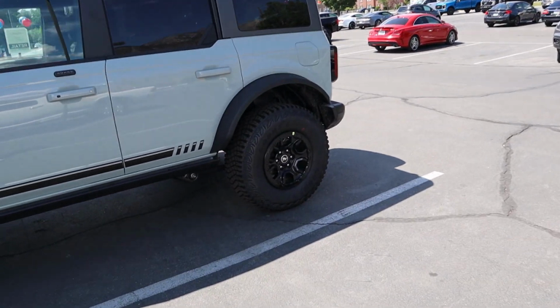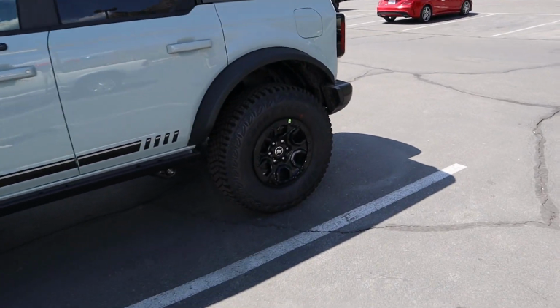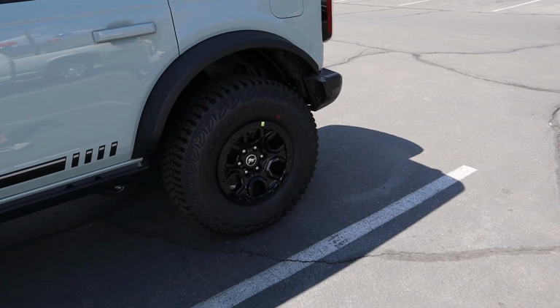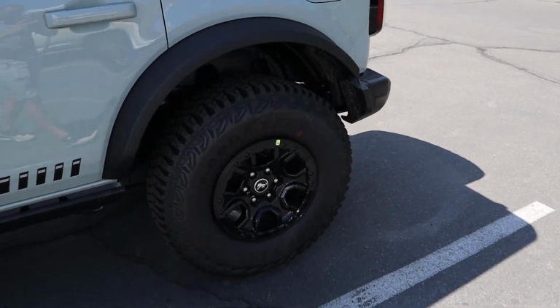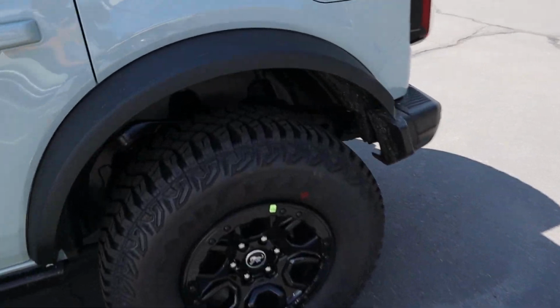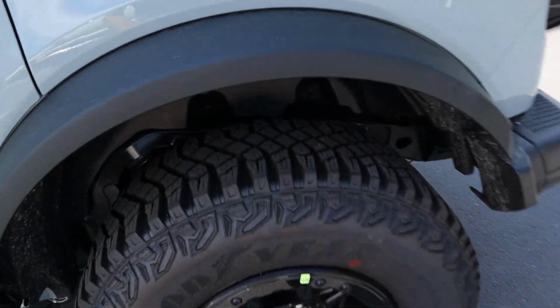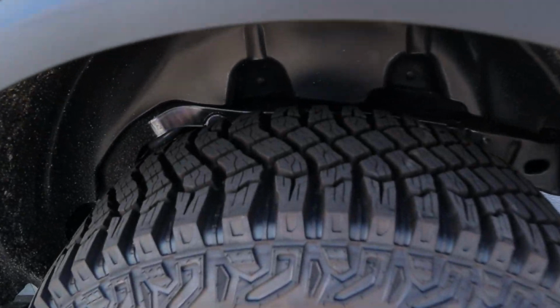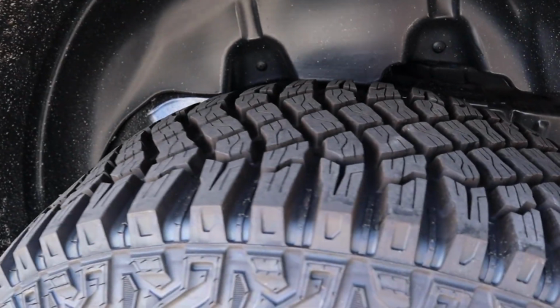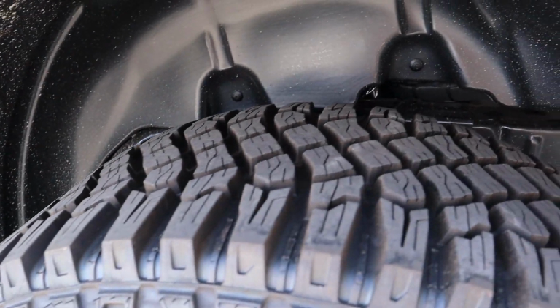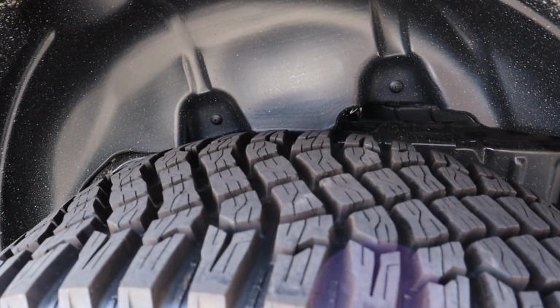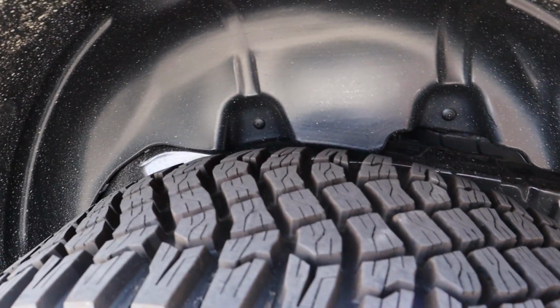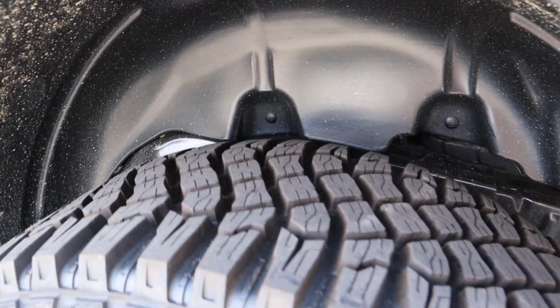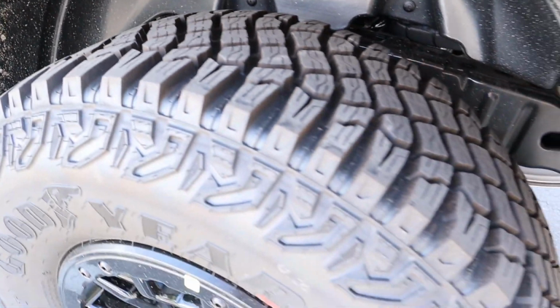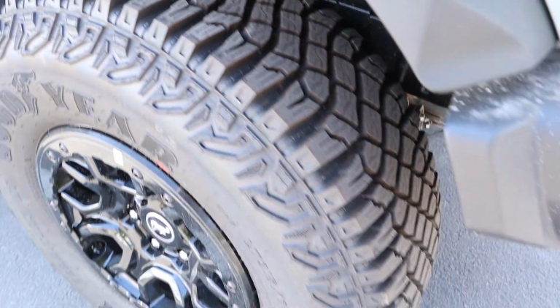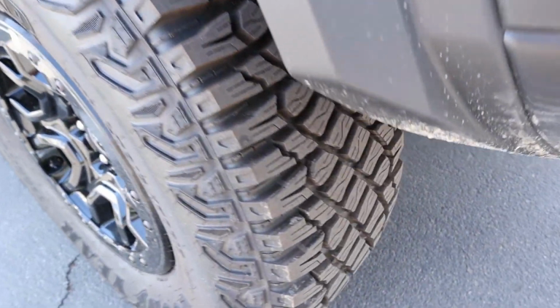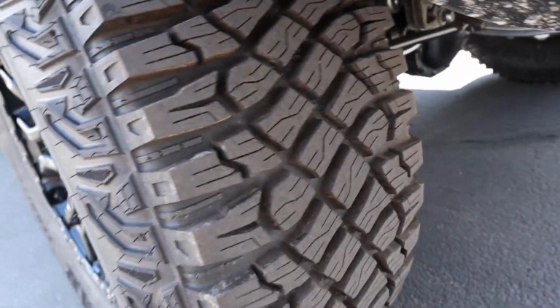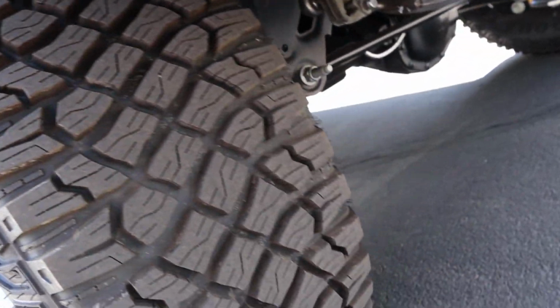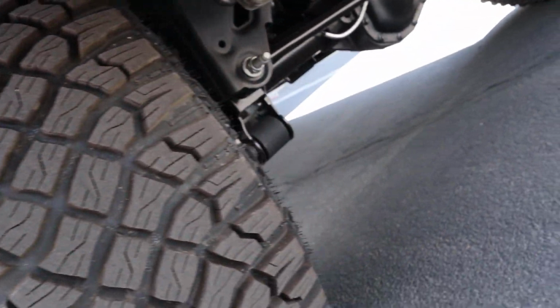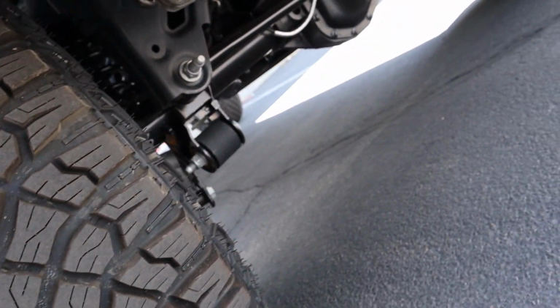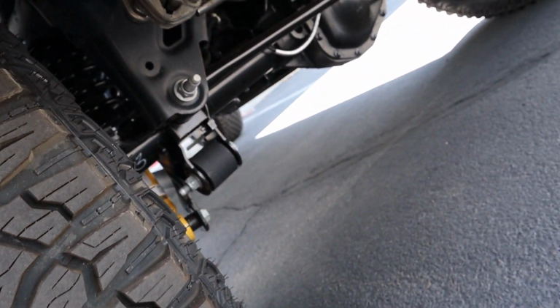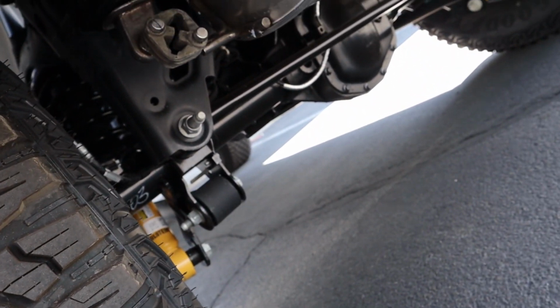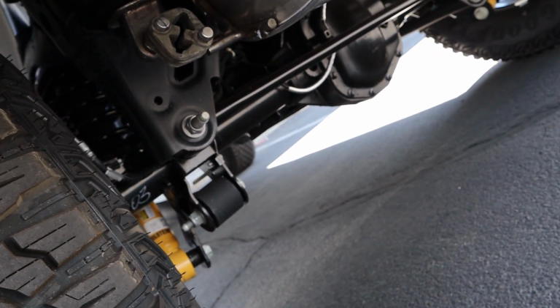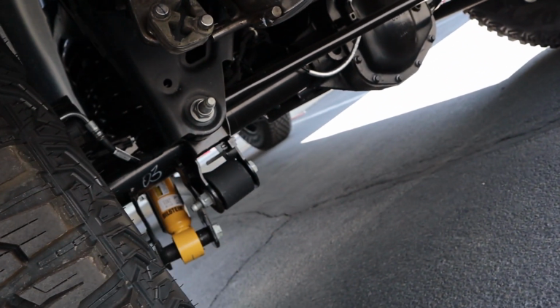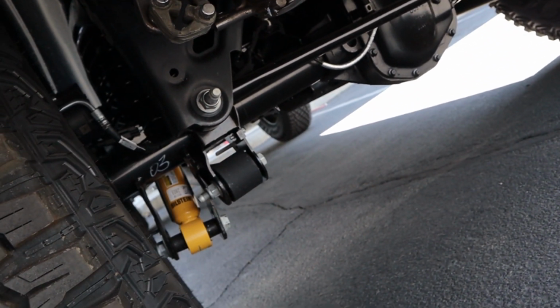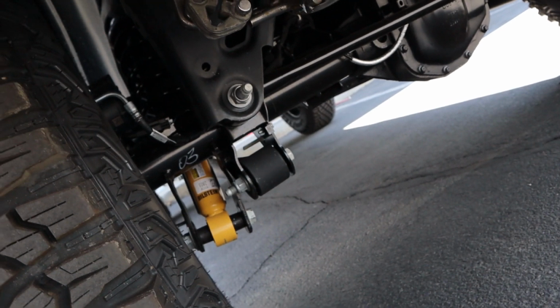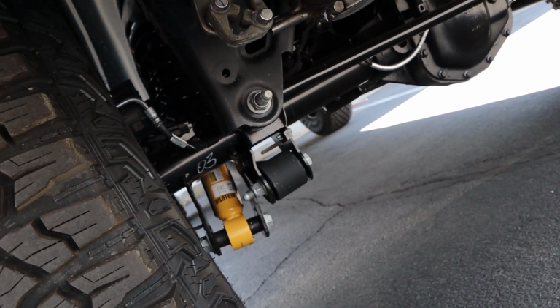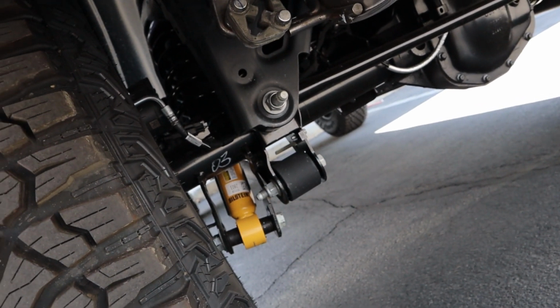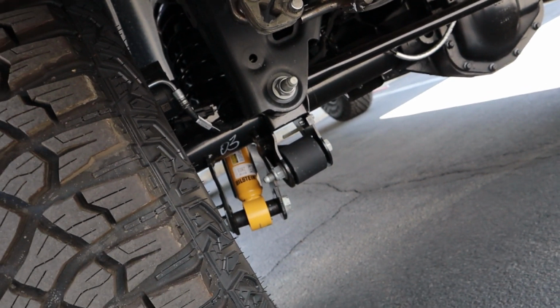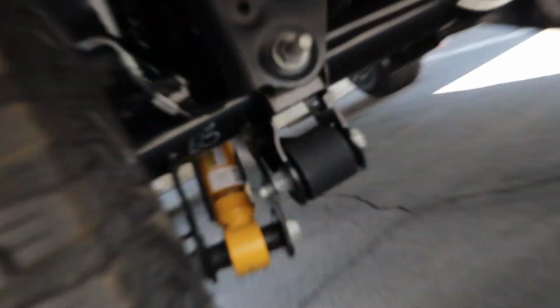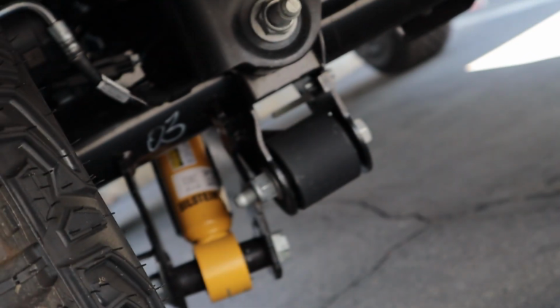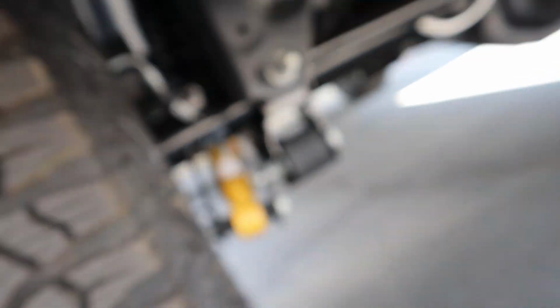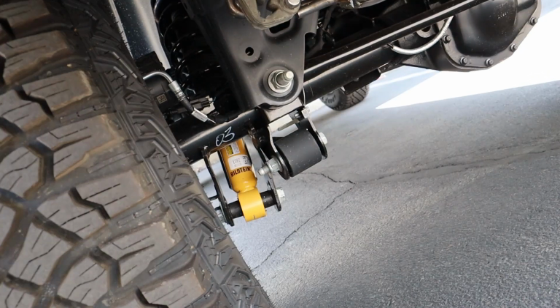Here is the full side view on the First Edition and we'll pop into the rear suspension area. We can't see a whole lot because of the wheelhouse liner, but you can see a little bit underneath there, and you can see the shock right there — it says Bilstein on it.